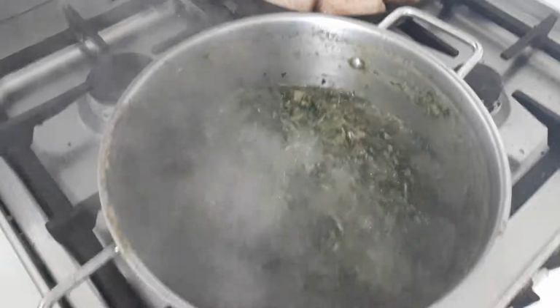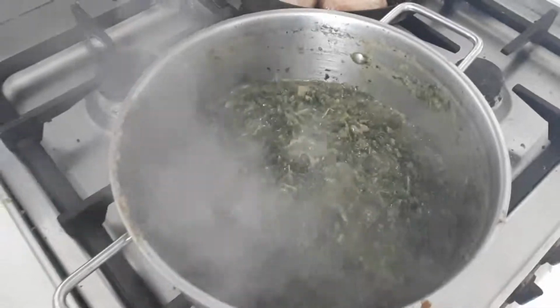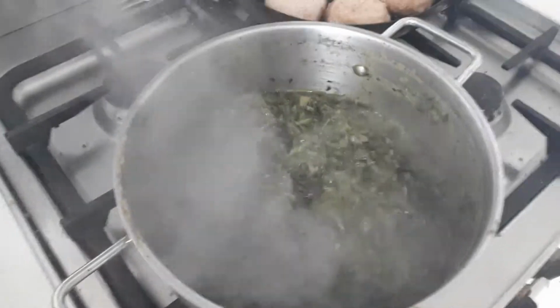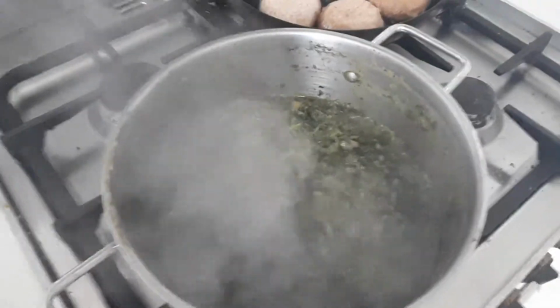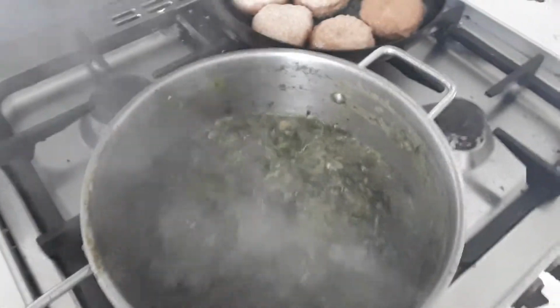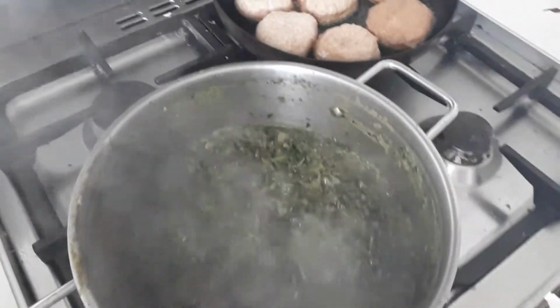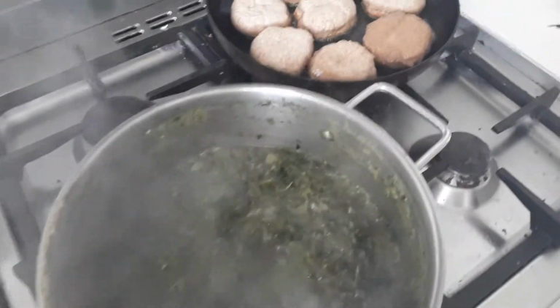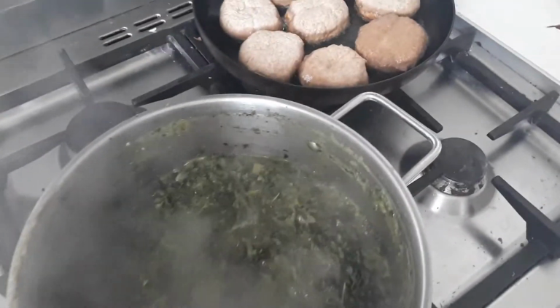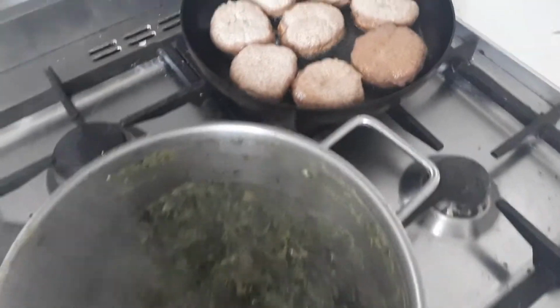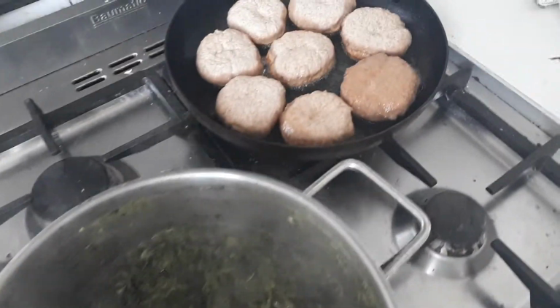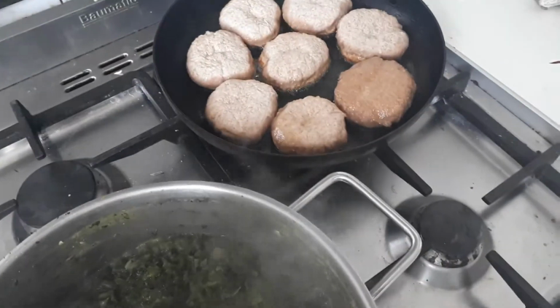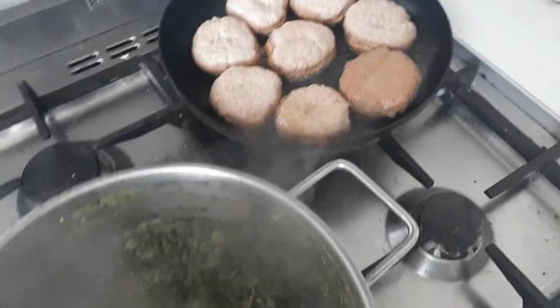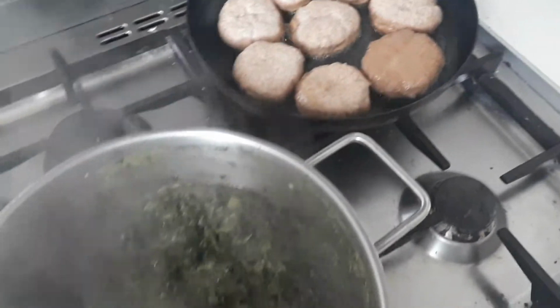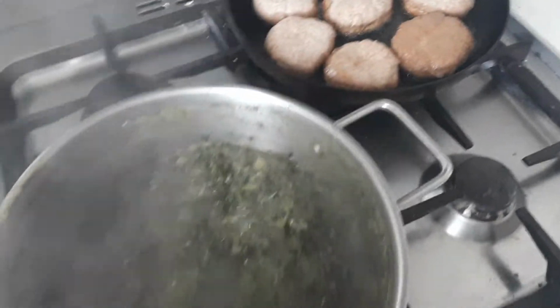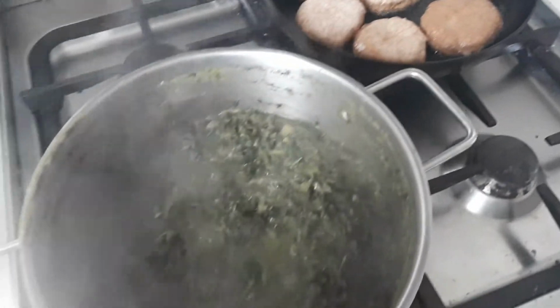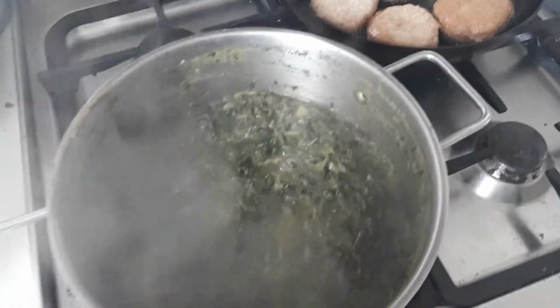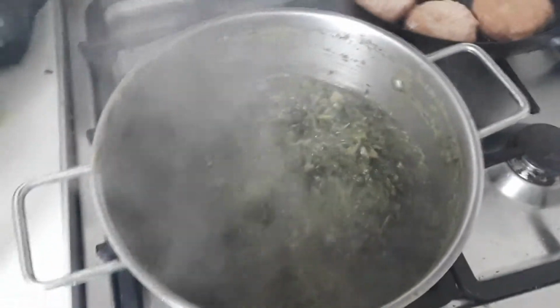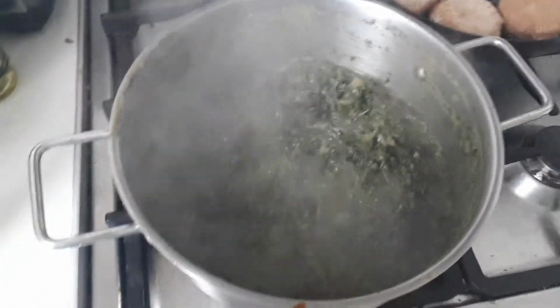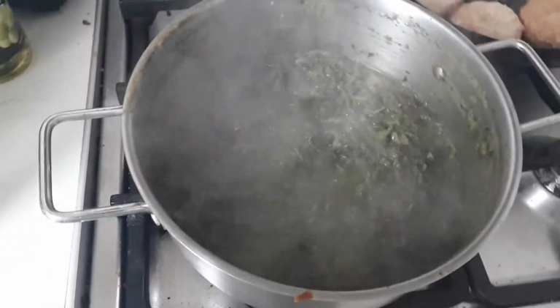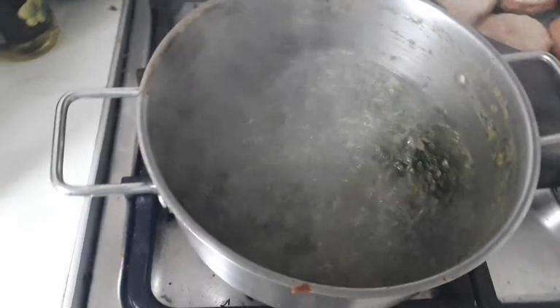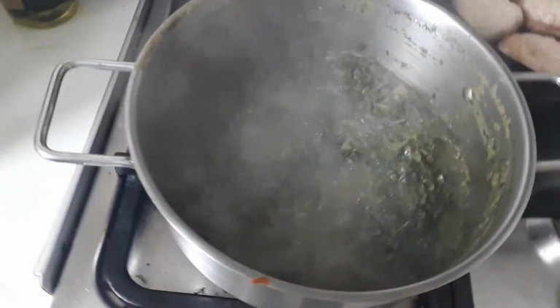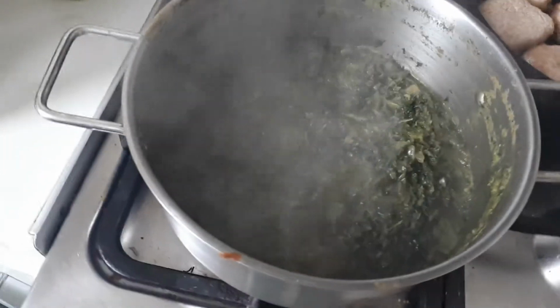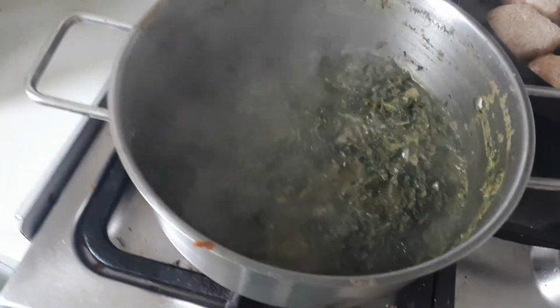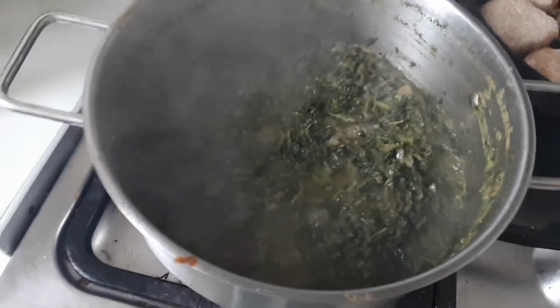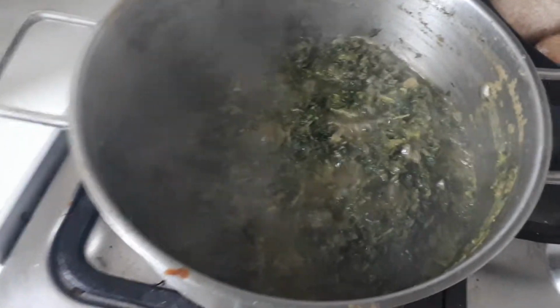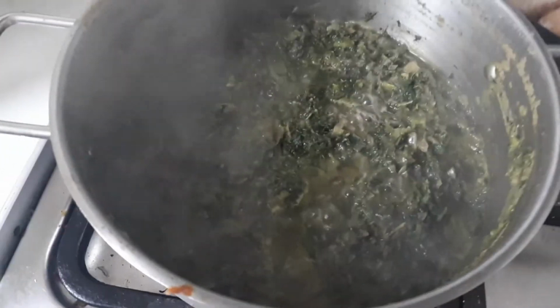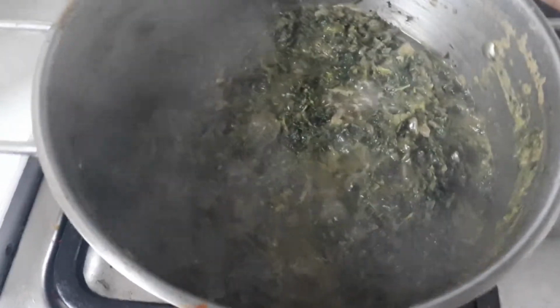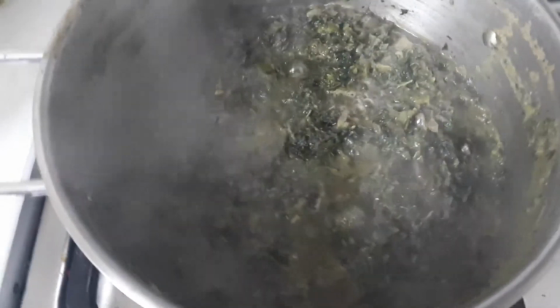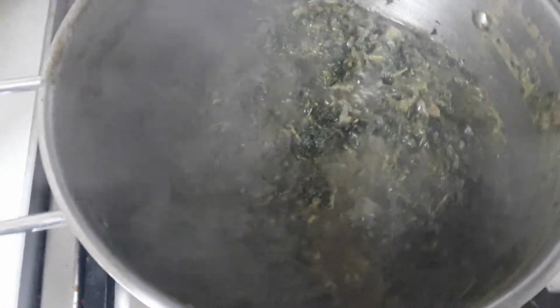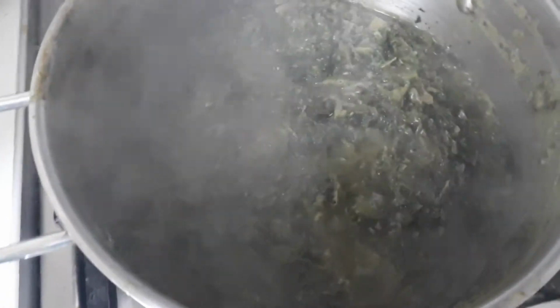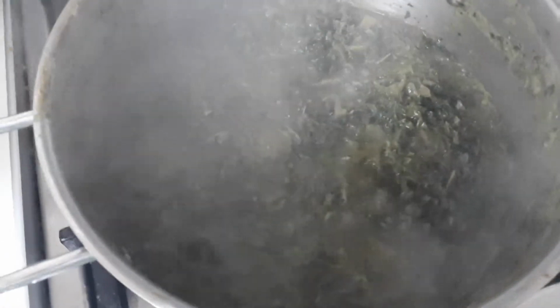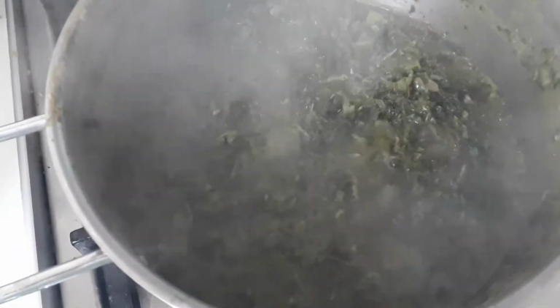Hi and welcome to Carol's Organic Kitchen. I've got two pots going on here — one of them is a kale stew, which I'm cooking in a sort of Caribbean style.